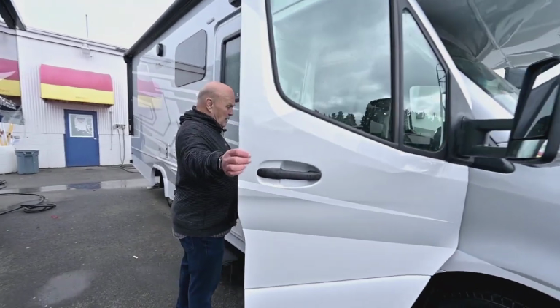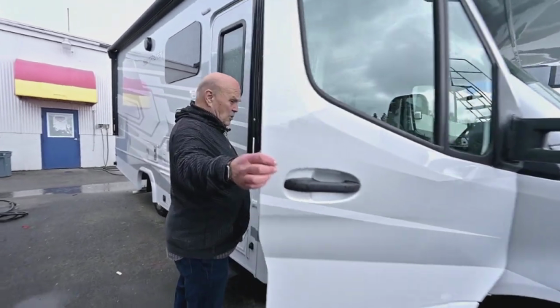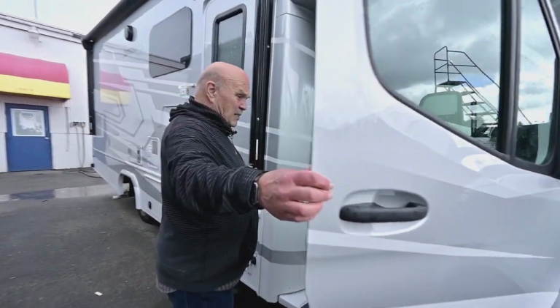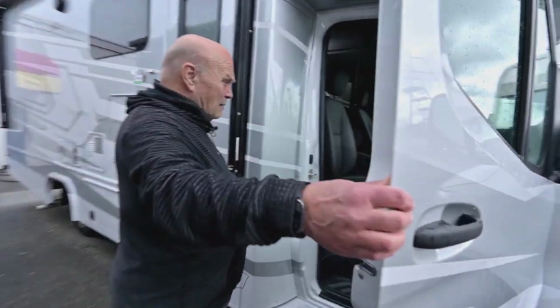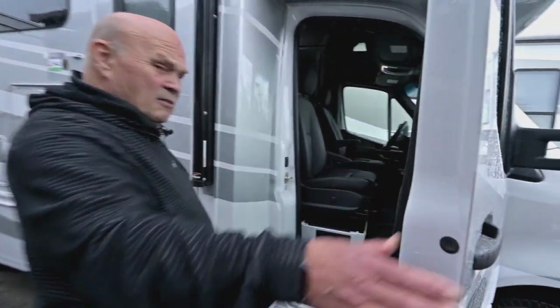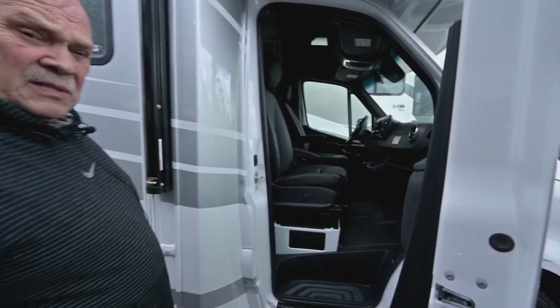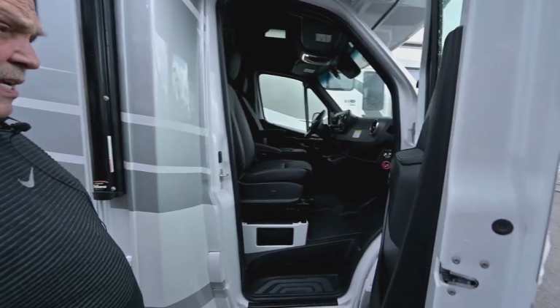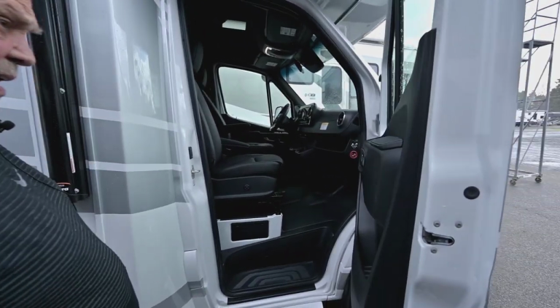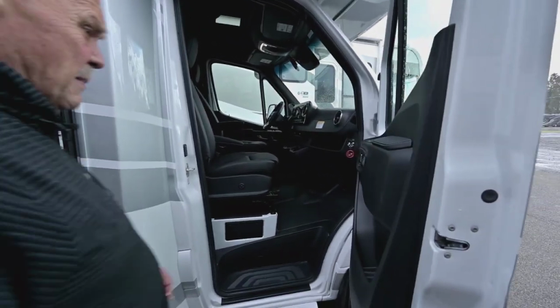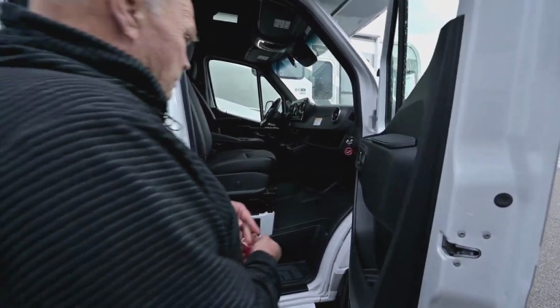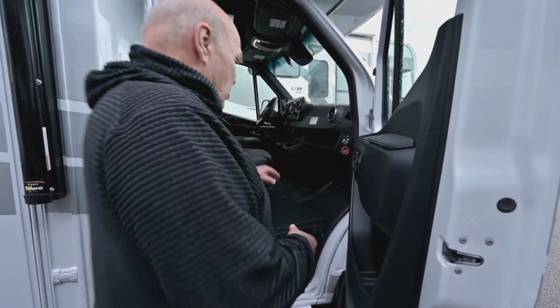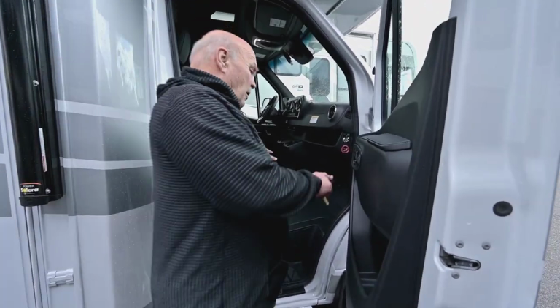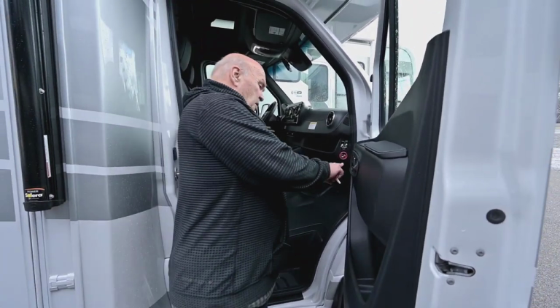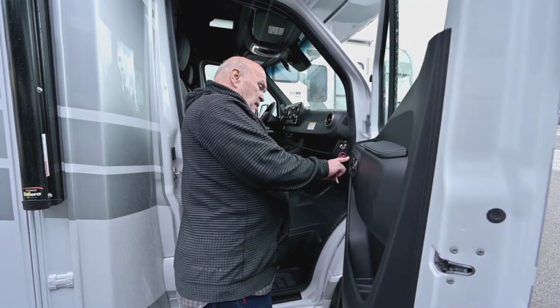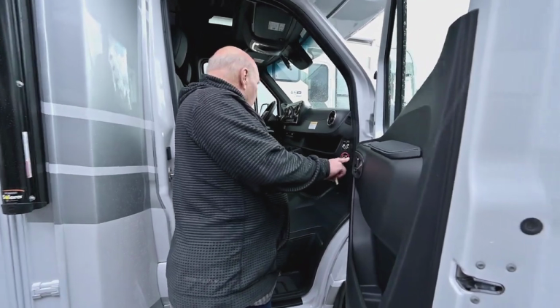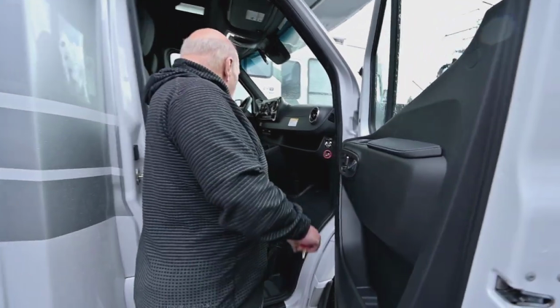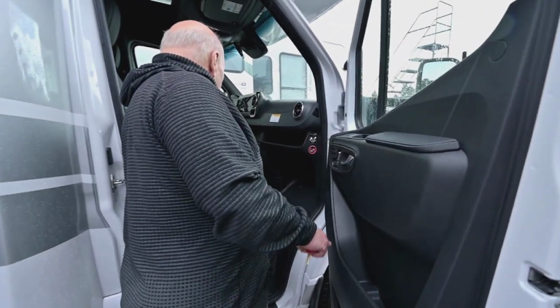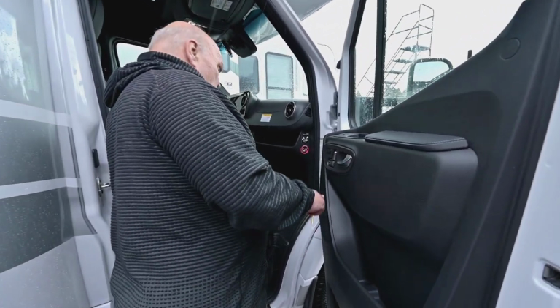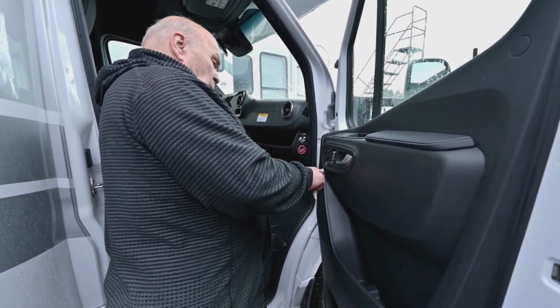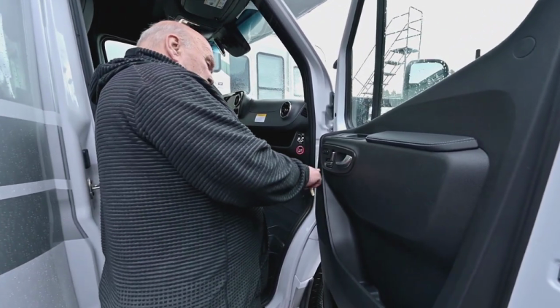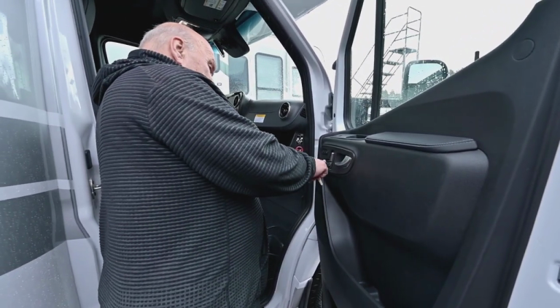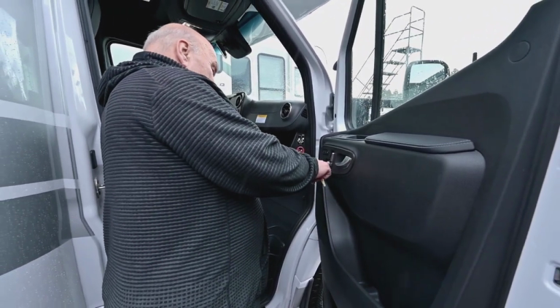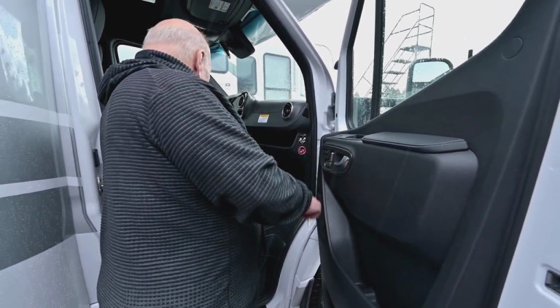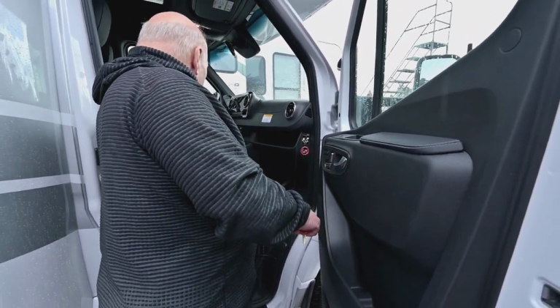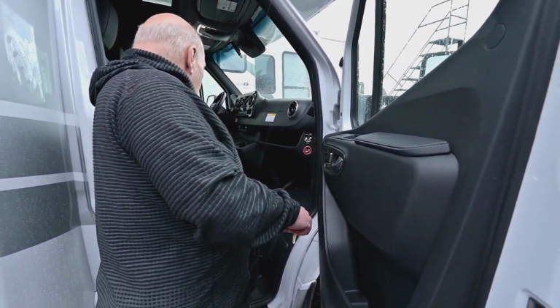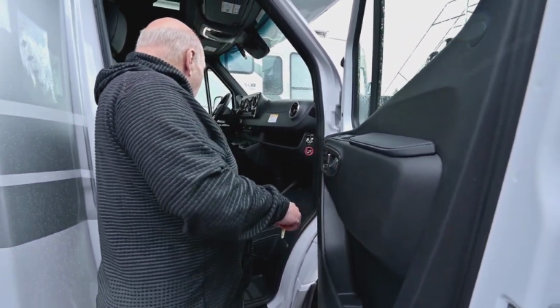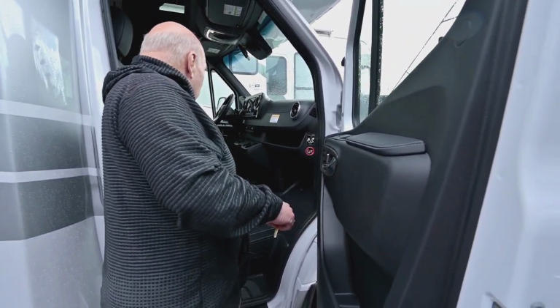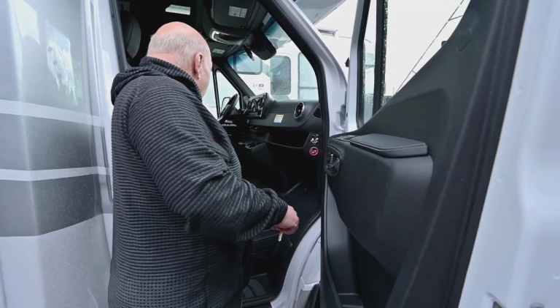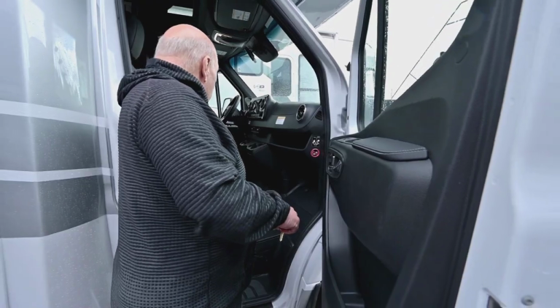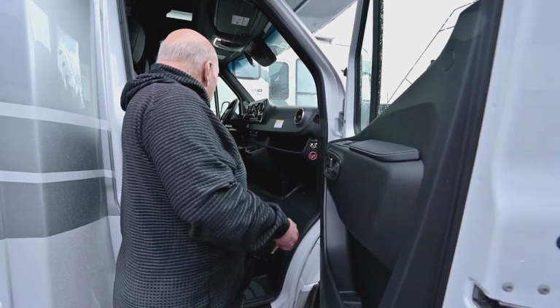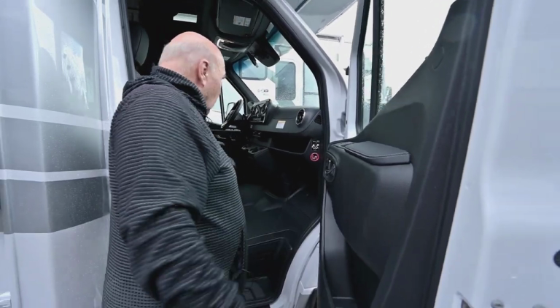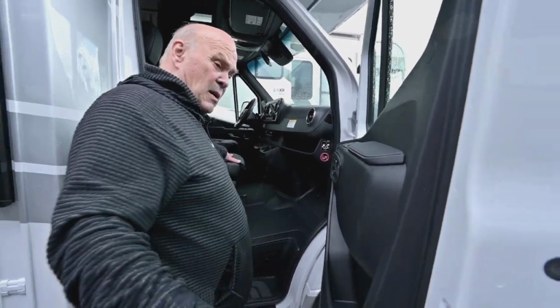The chassis is unbelievable in these things. It has memory positions here for the seats, so you put it in the number three position so it's in the perfect spot for these seats to turn around.